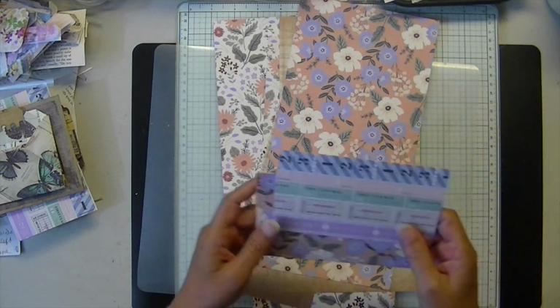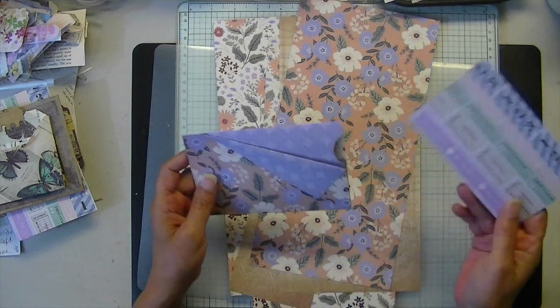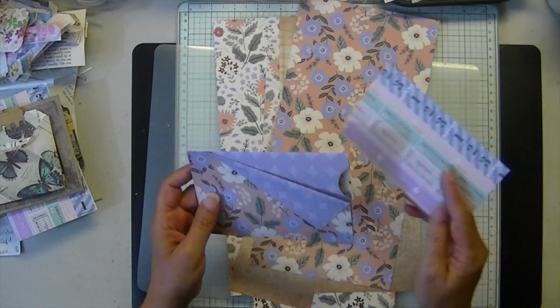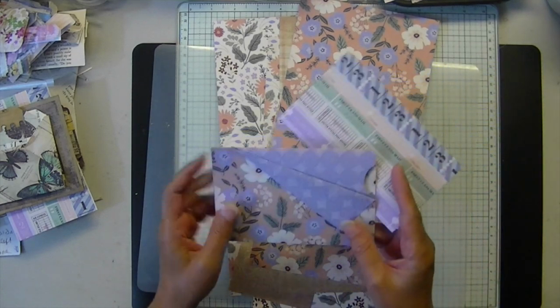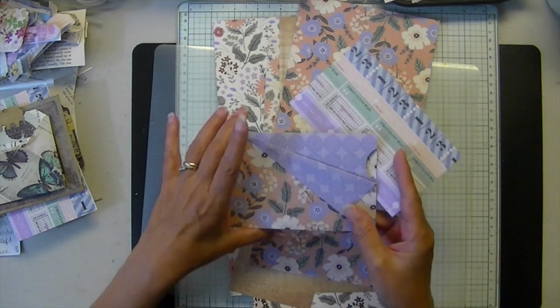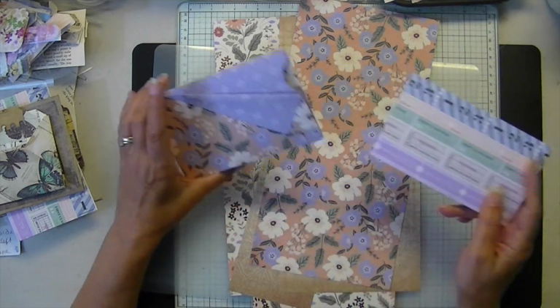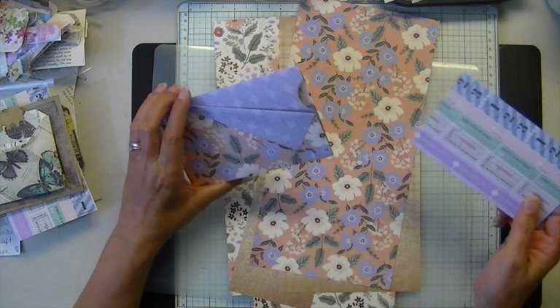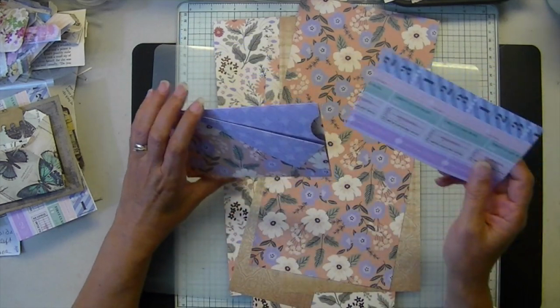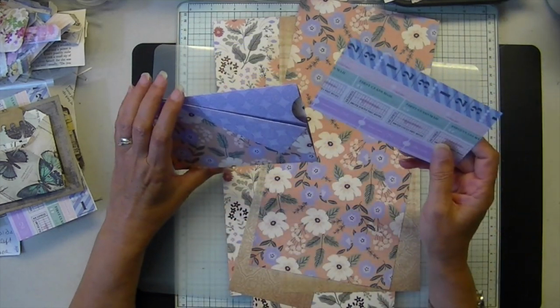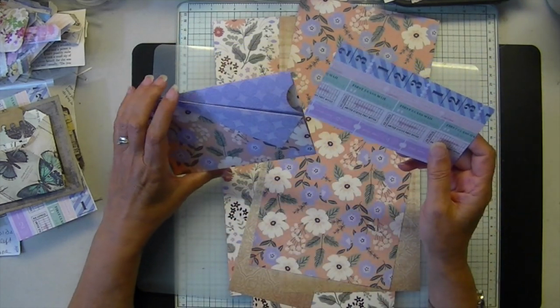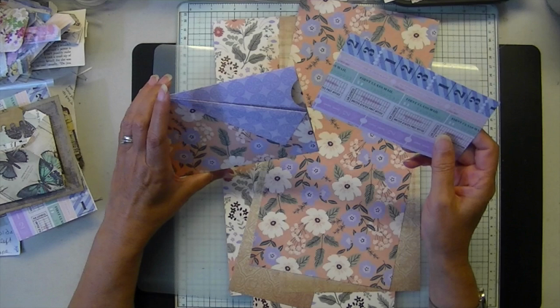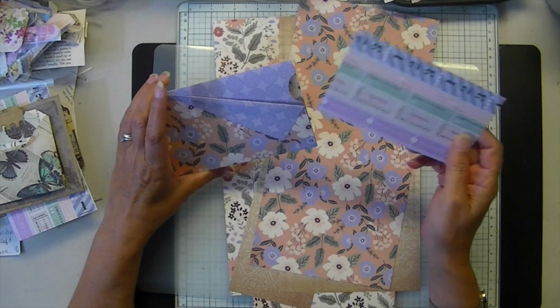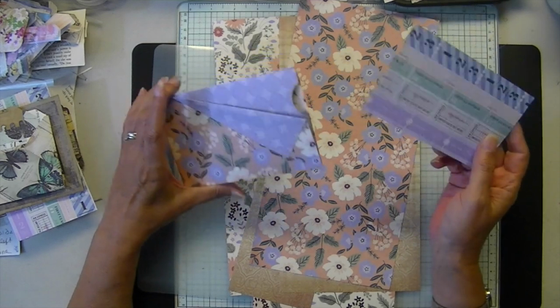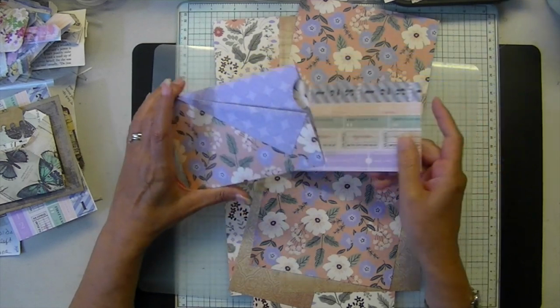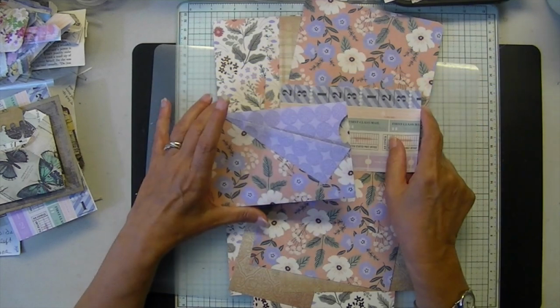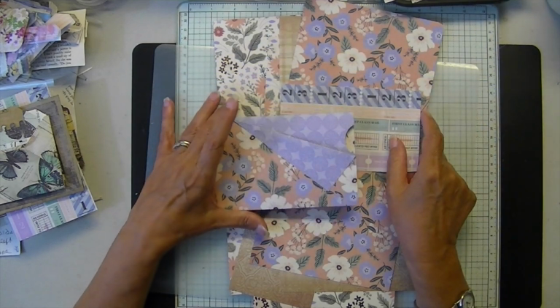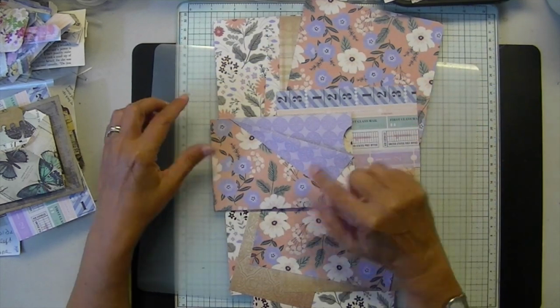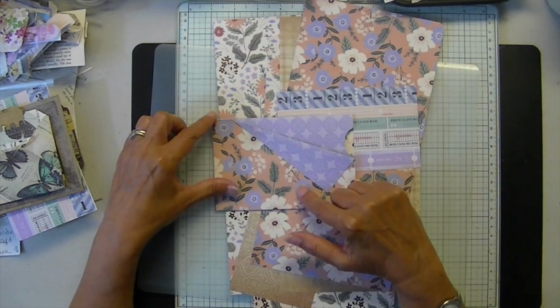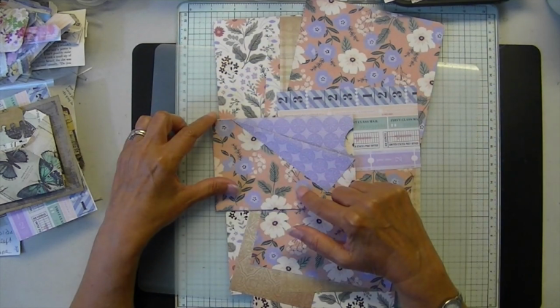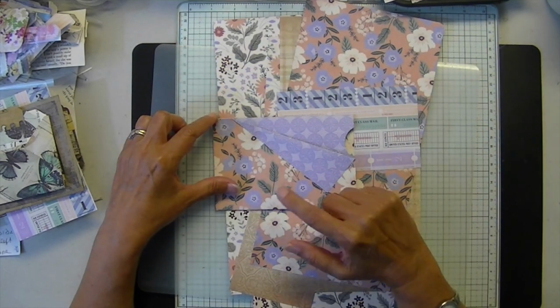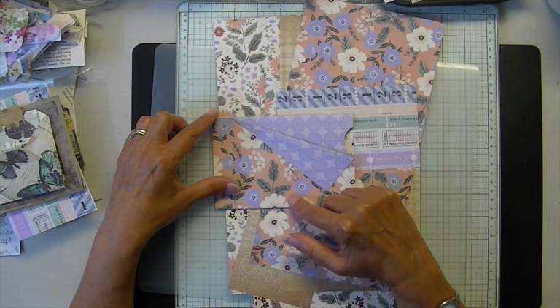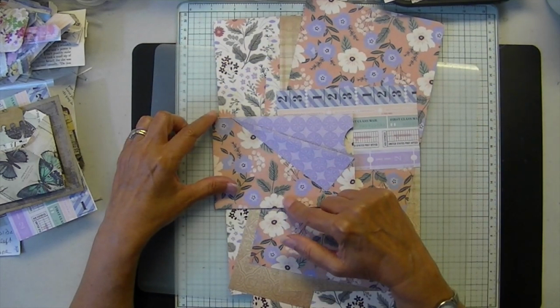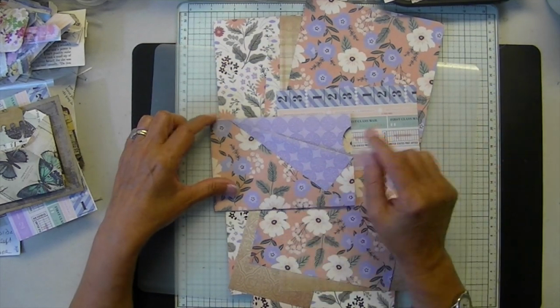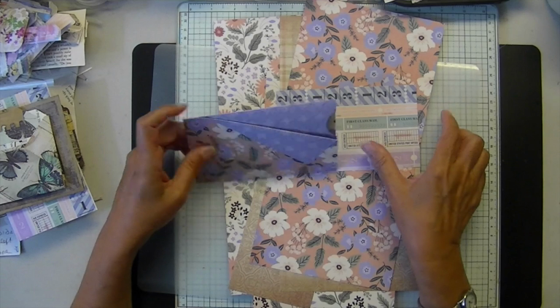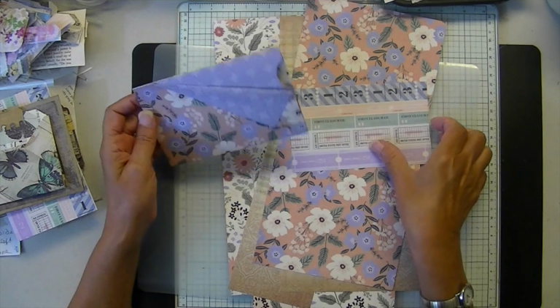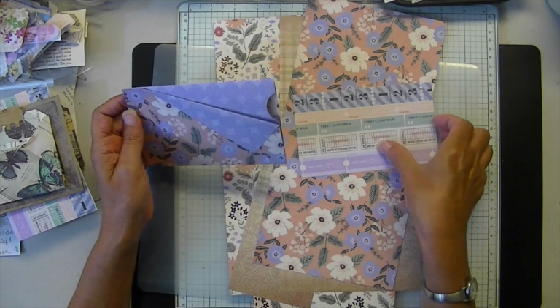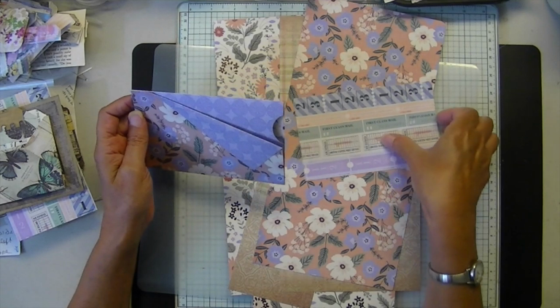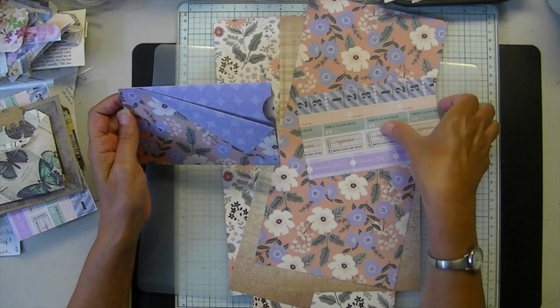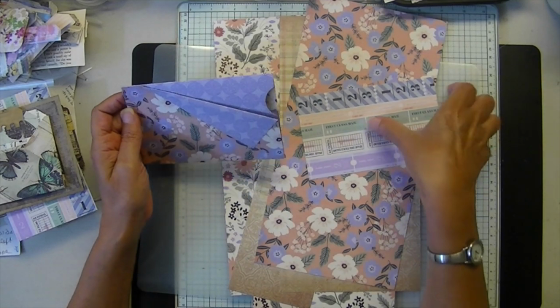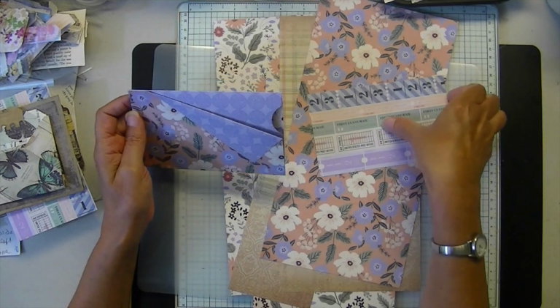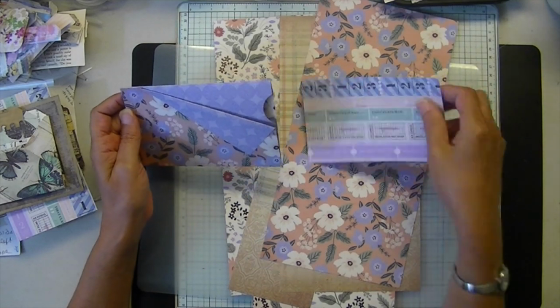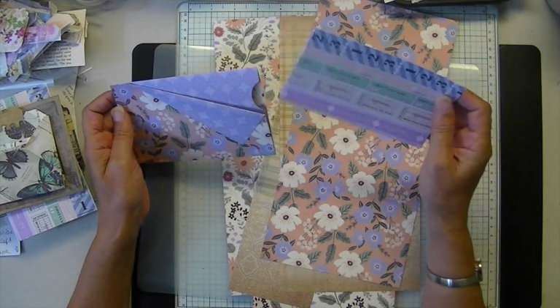I have to differentiate the product list offerings as much as I can, otherwise no one will ever go to Shopify. I don't know why, but that's just the way it is. So today we're going to make this double pocket insert from Septeria.